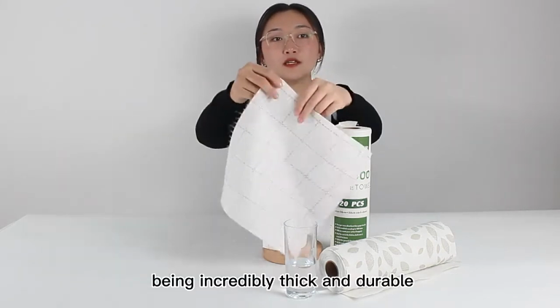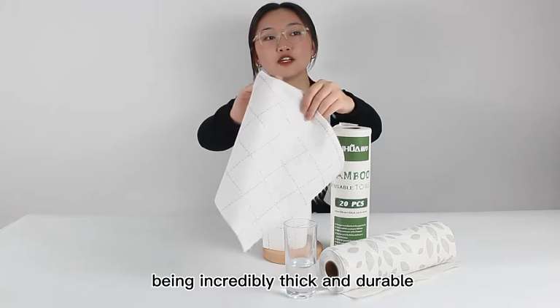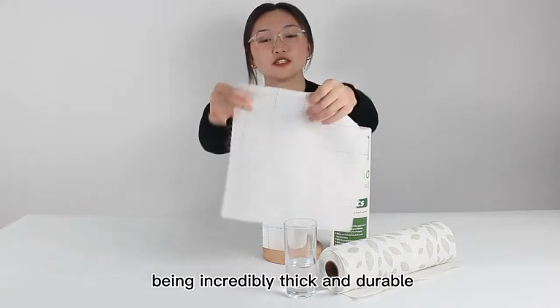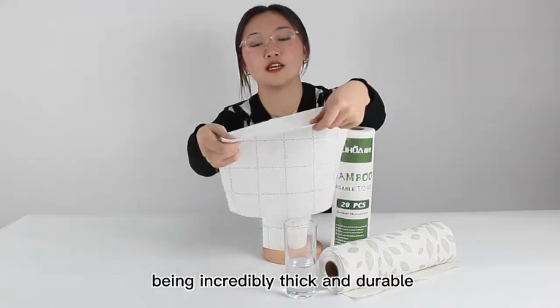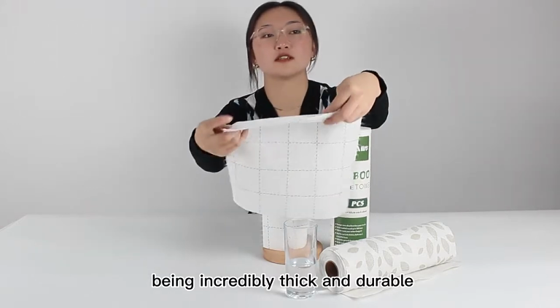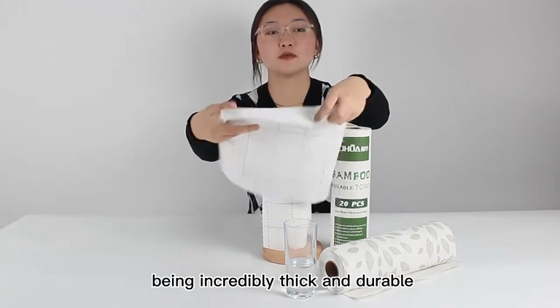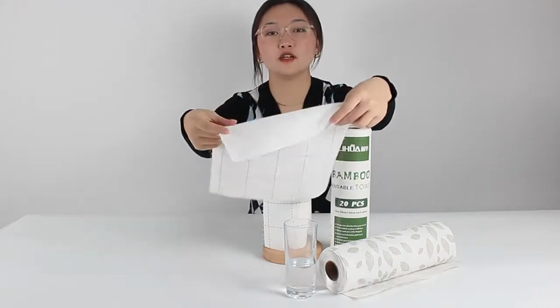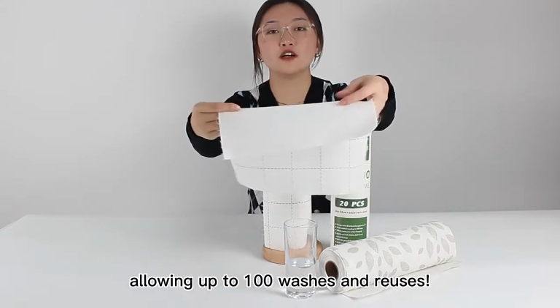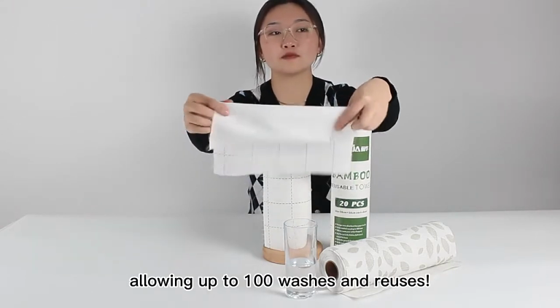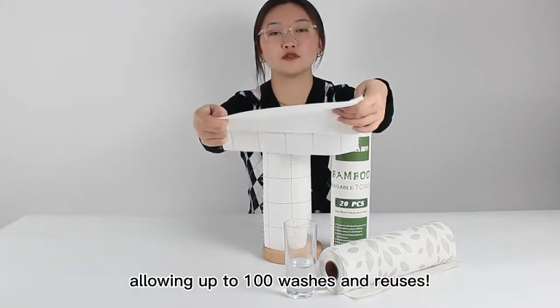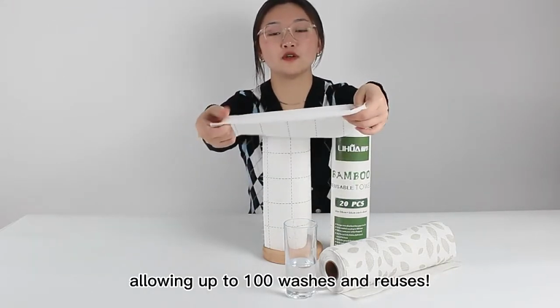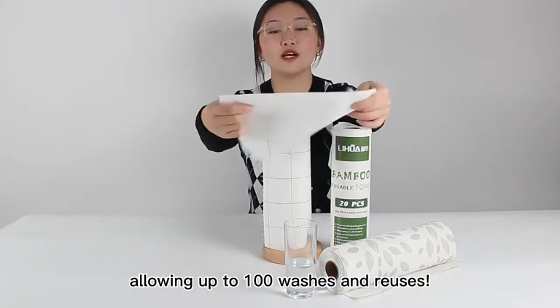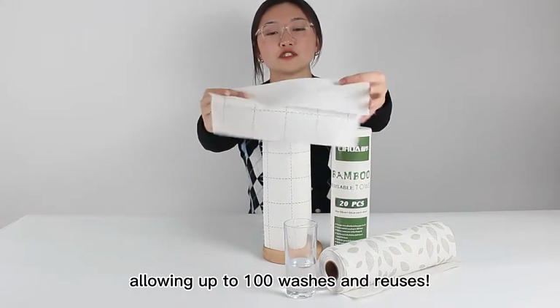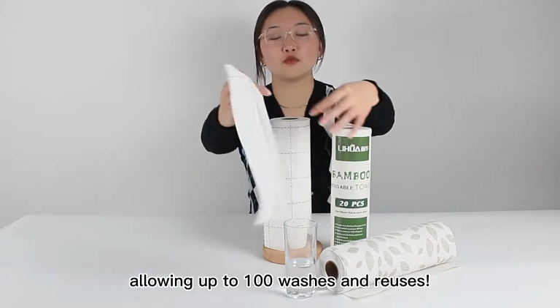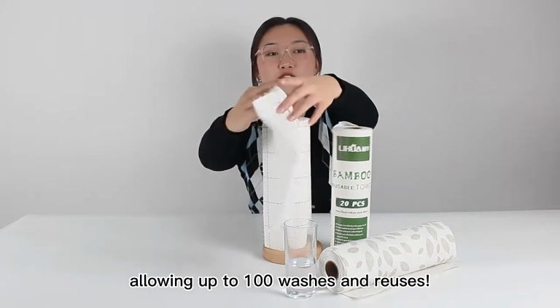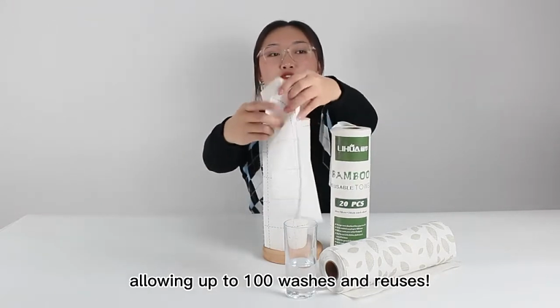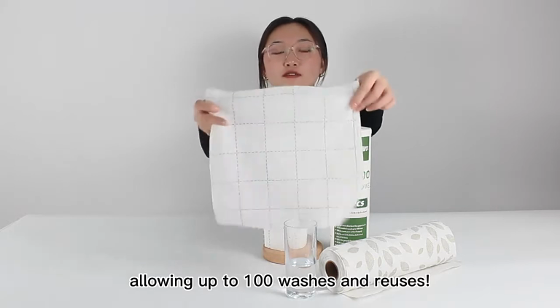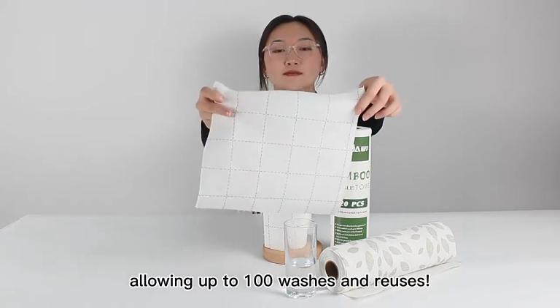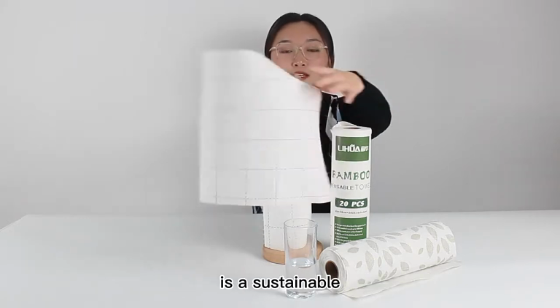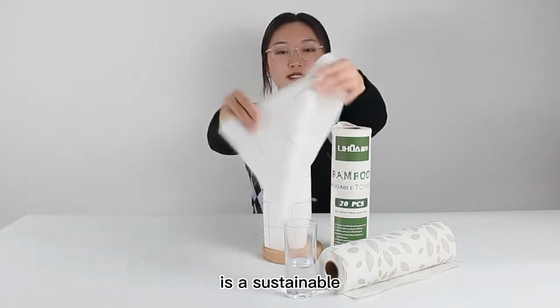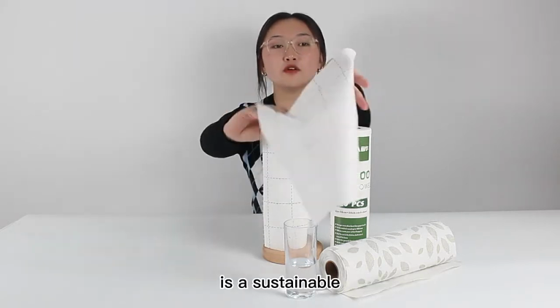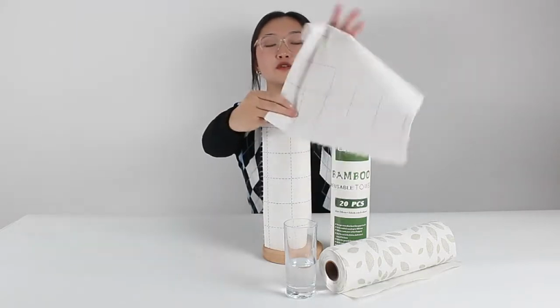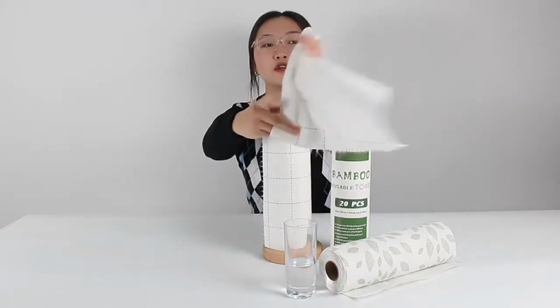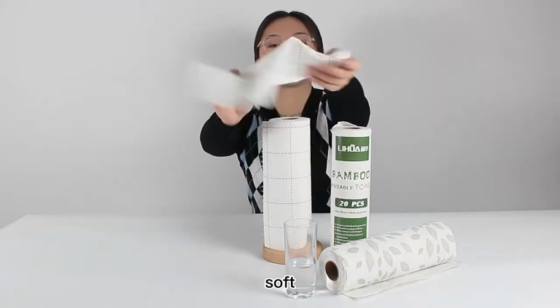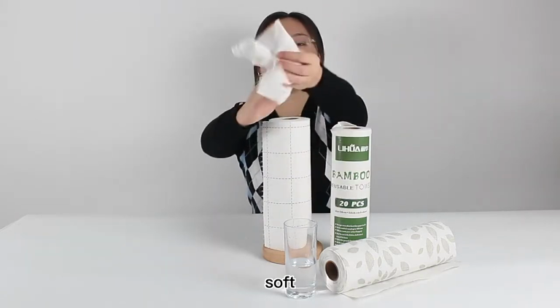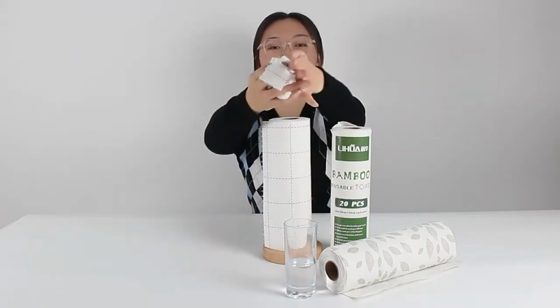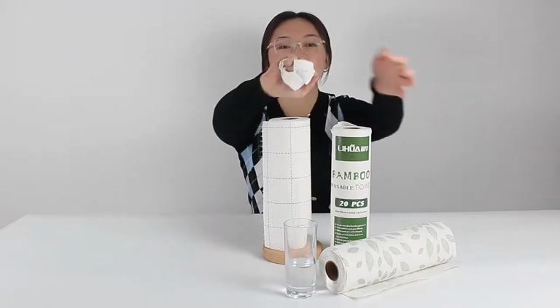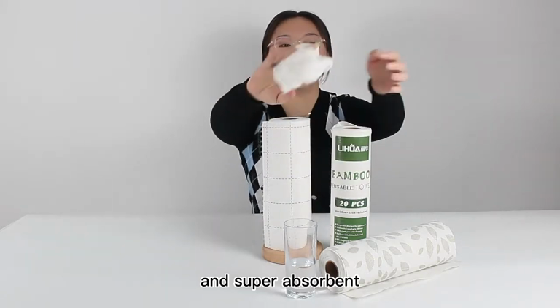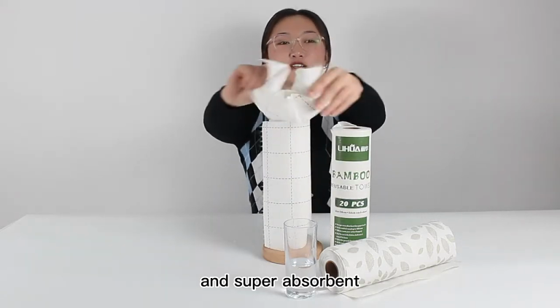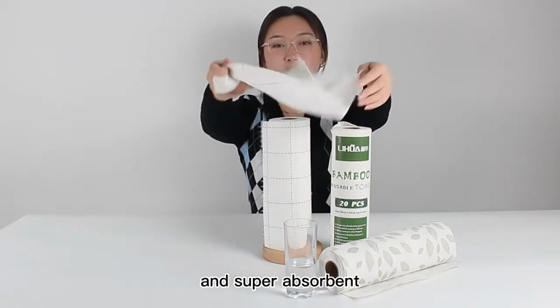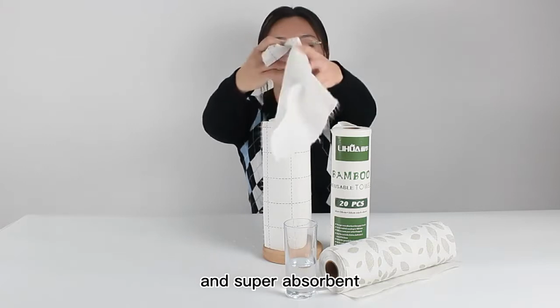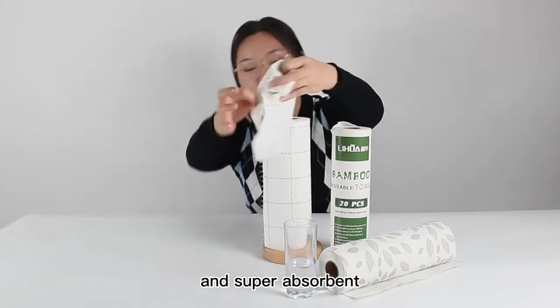Be incredible thick and durable, align up to 100 watches and reuse. It's sustainable, softer and super absorbent.